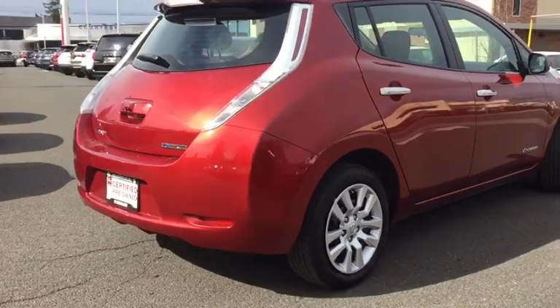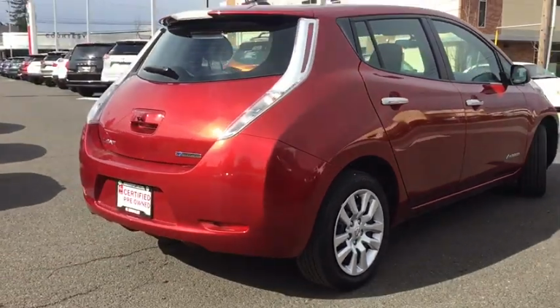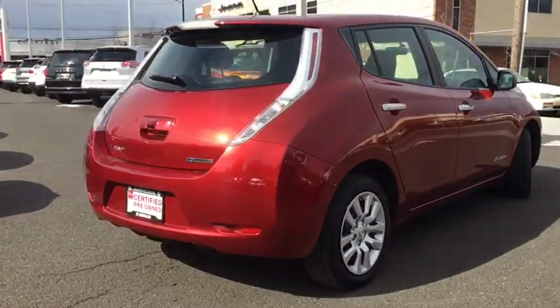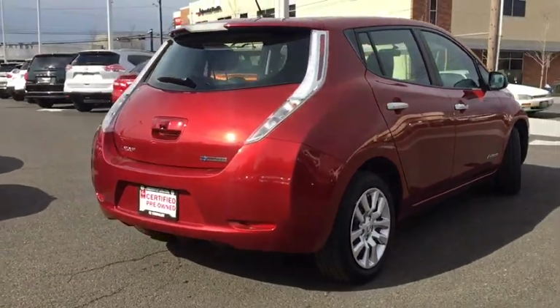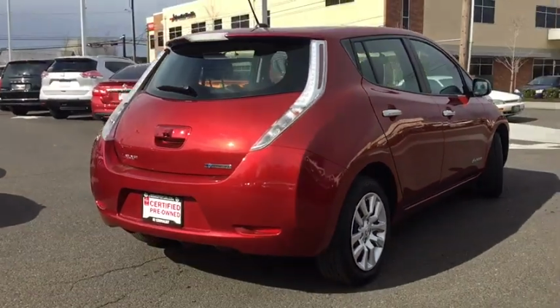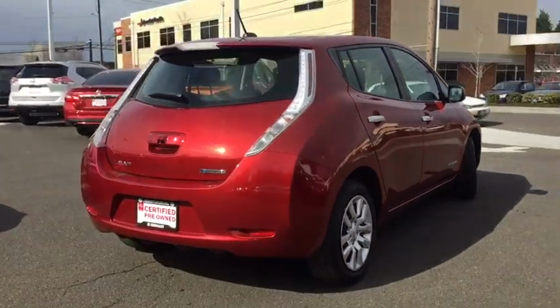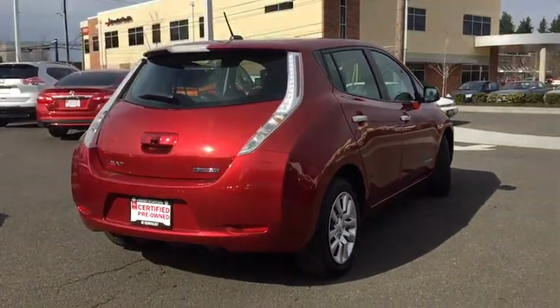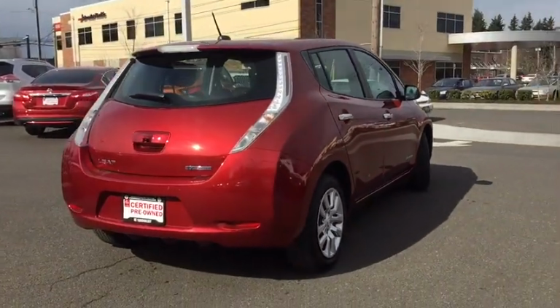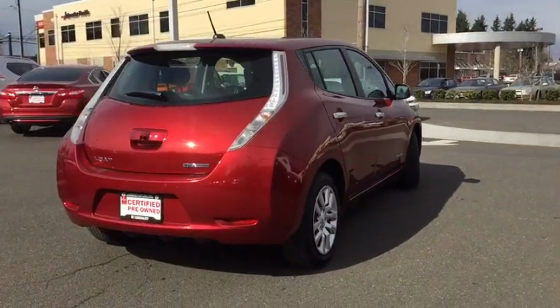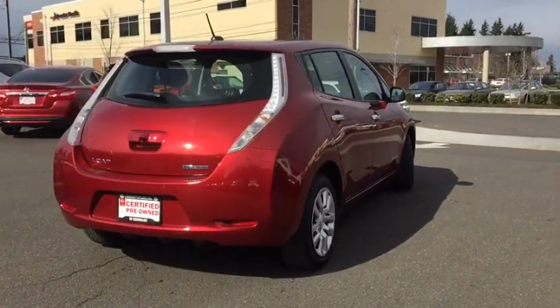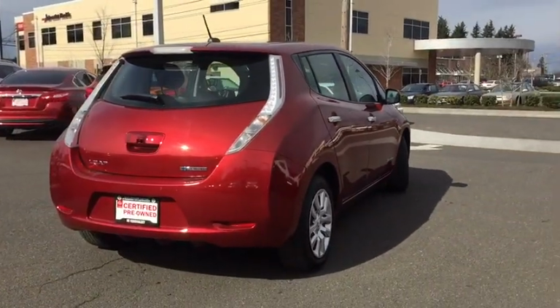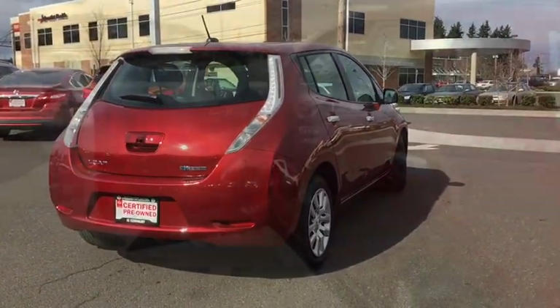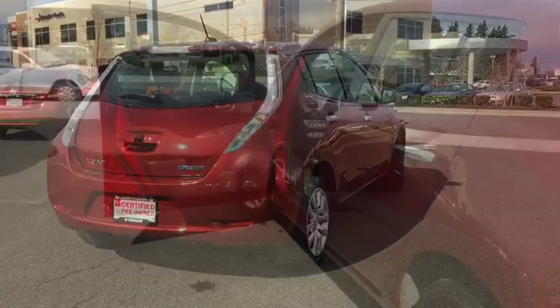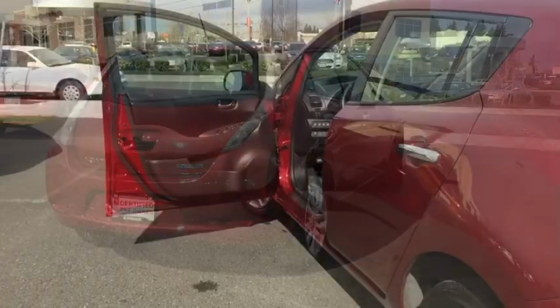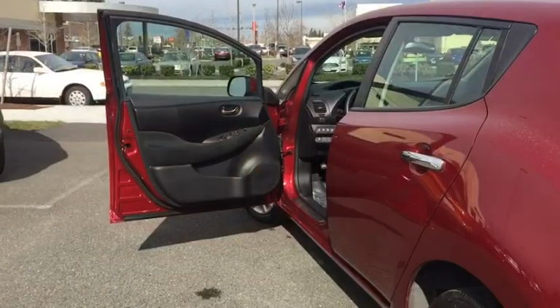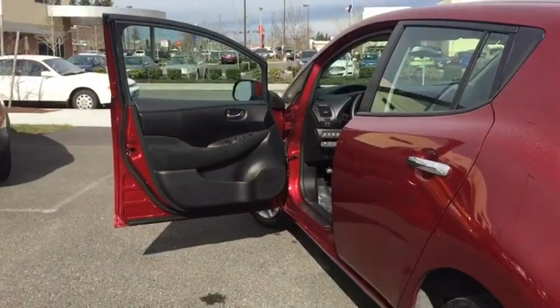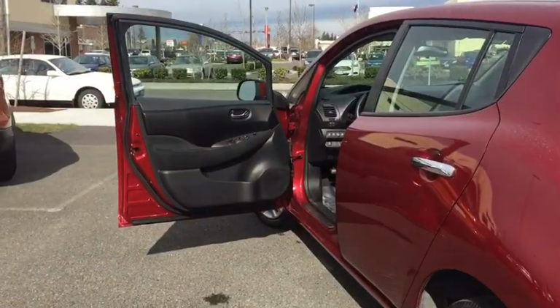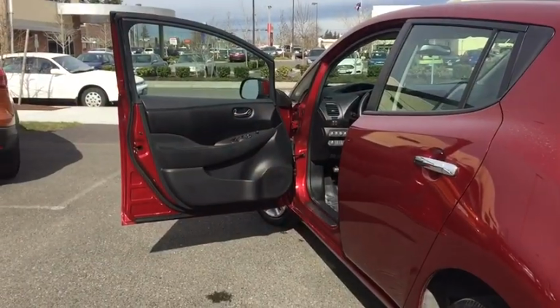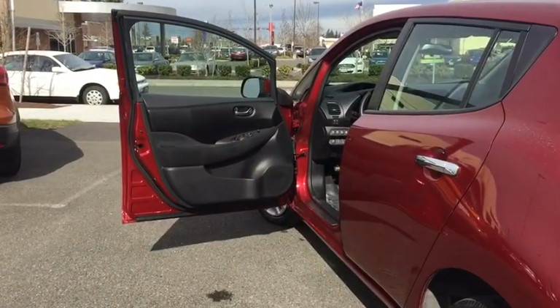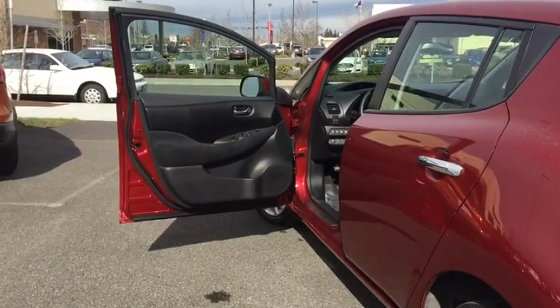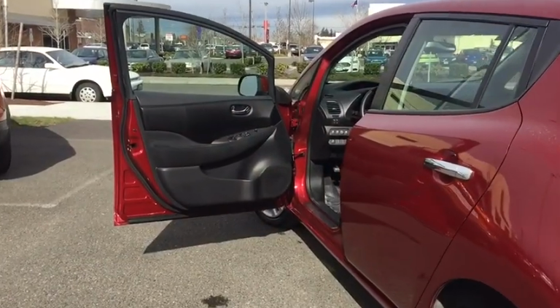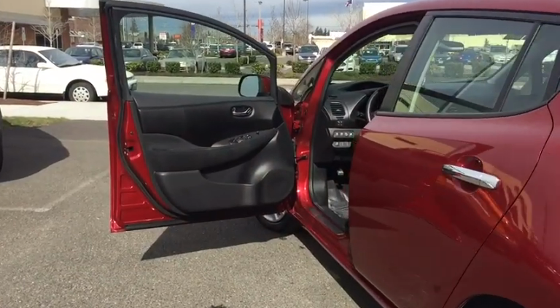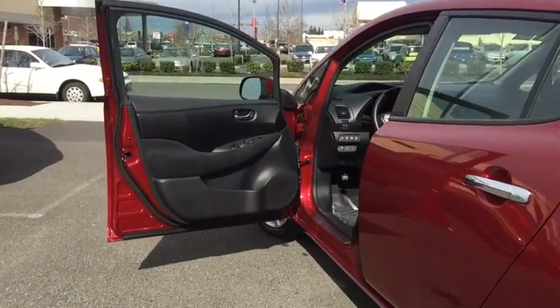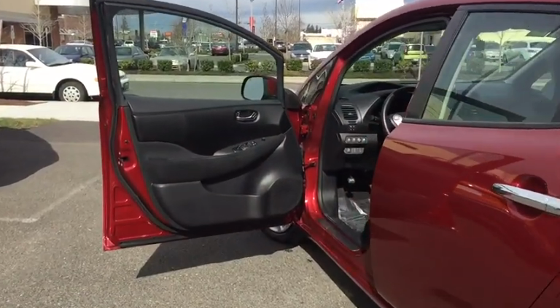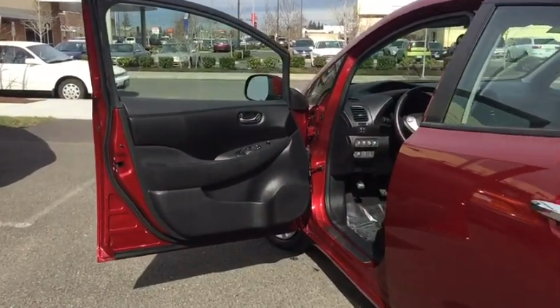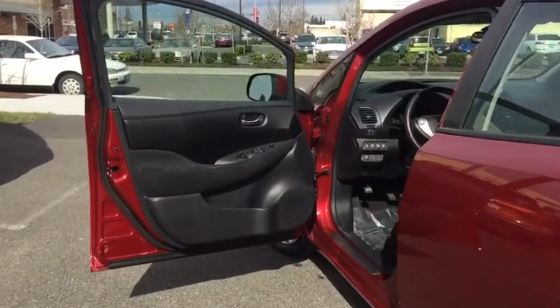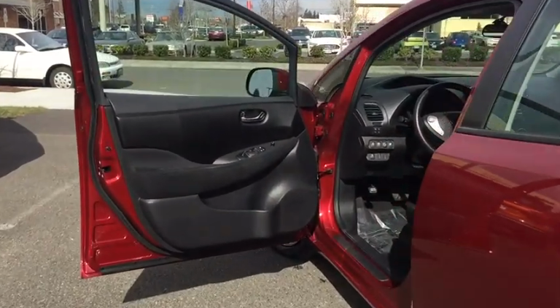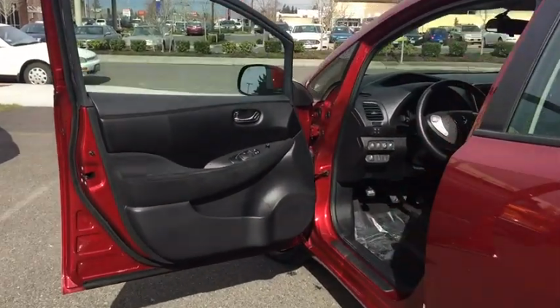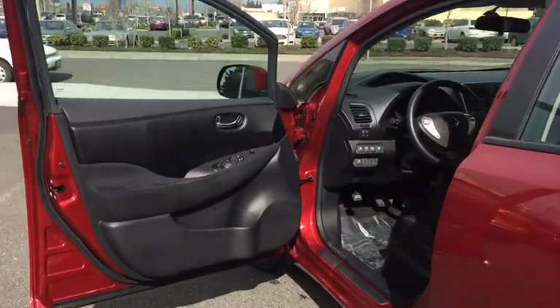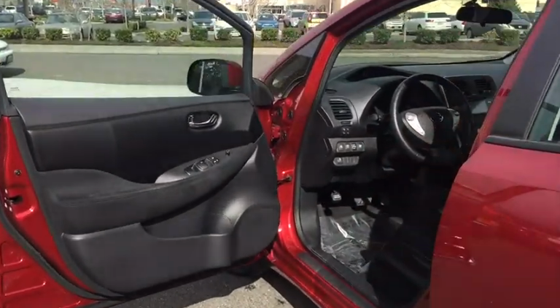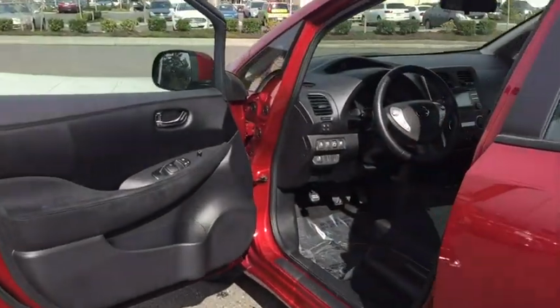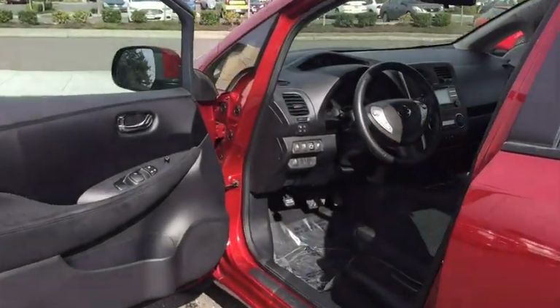Backup camera, keyless entry, leather-wrapped steering wheel, Bluetooth, adjustable steering wheel, power steering, cruise control, ABS four-wheel.